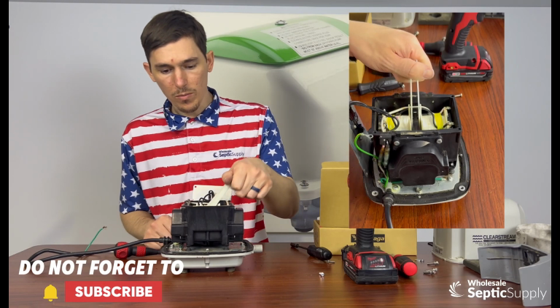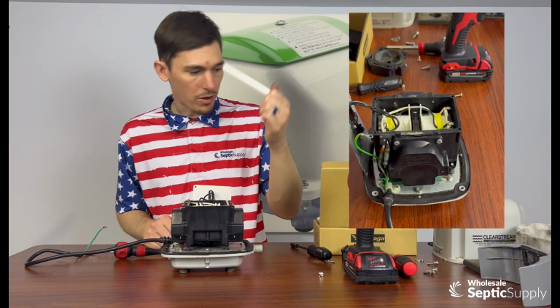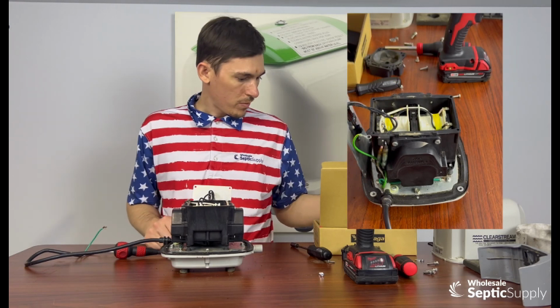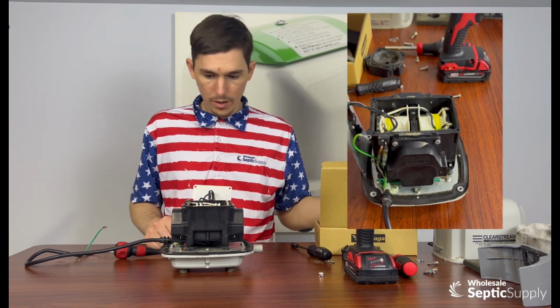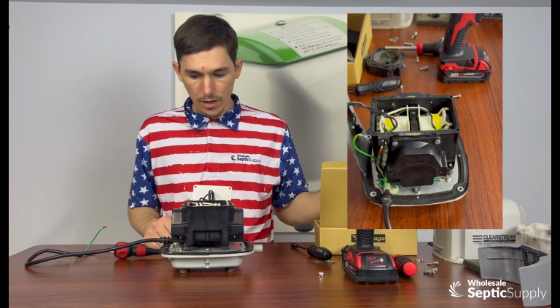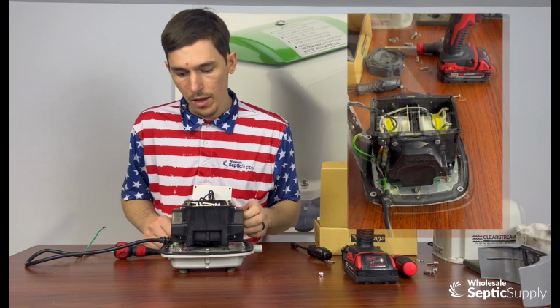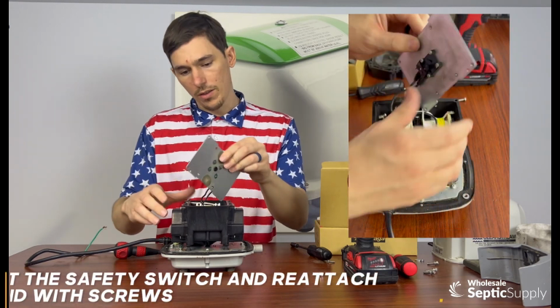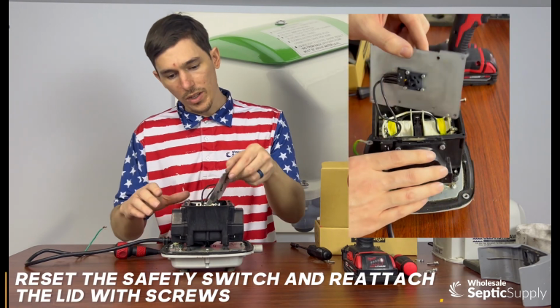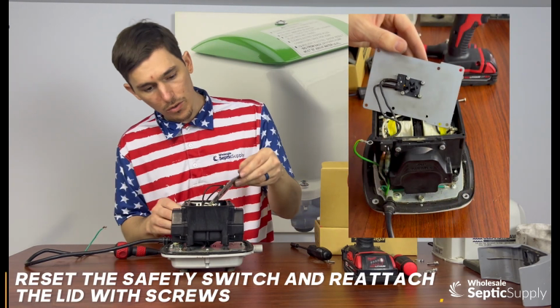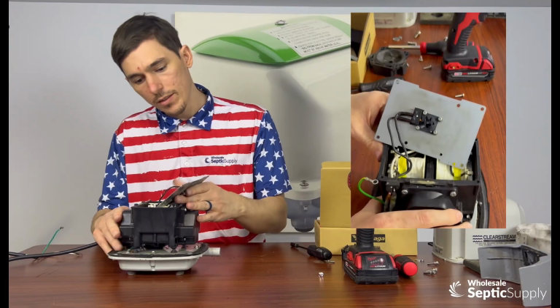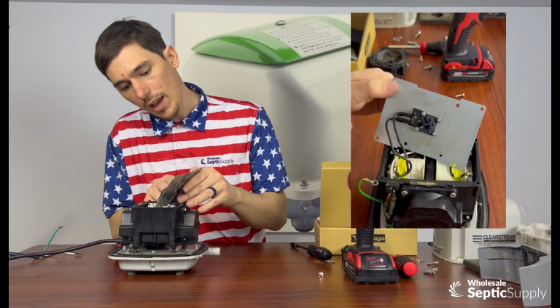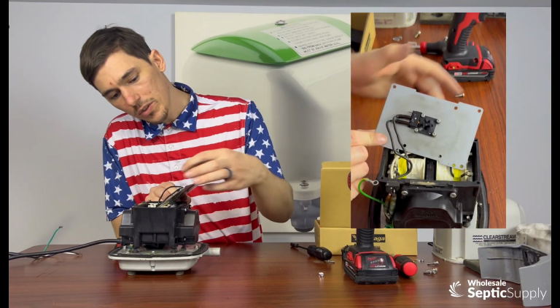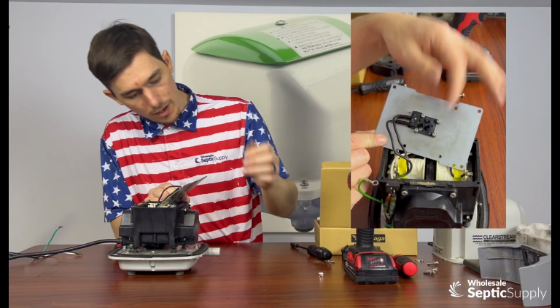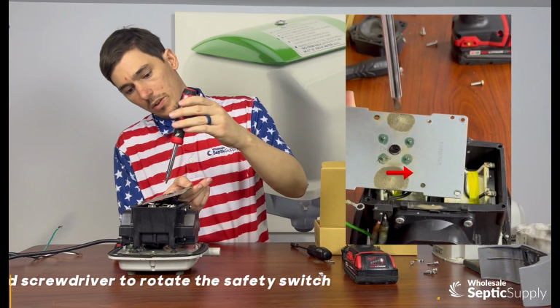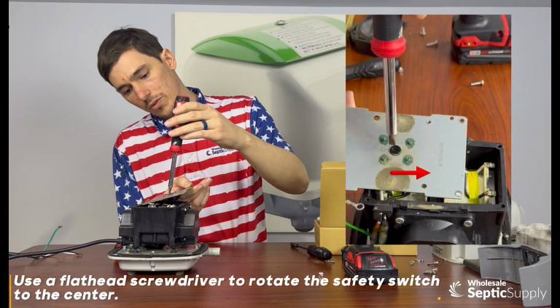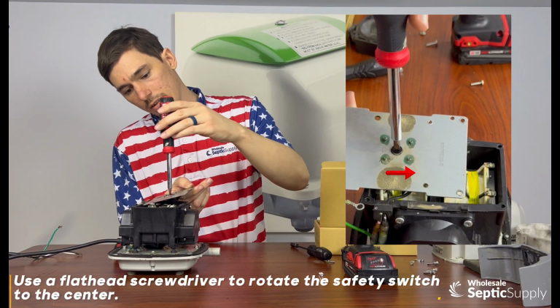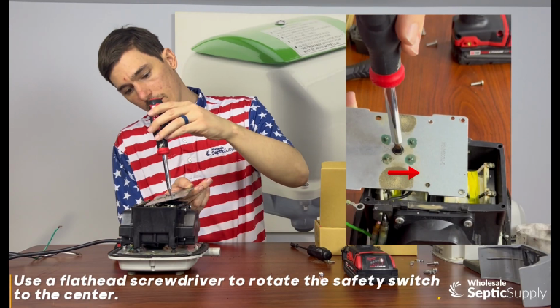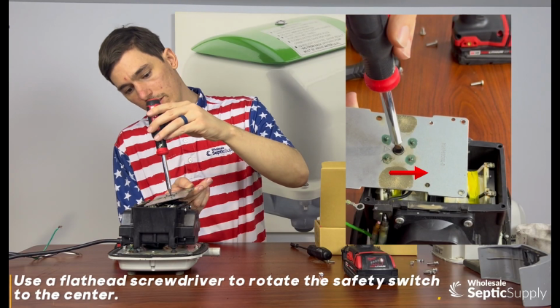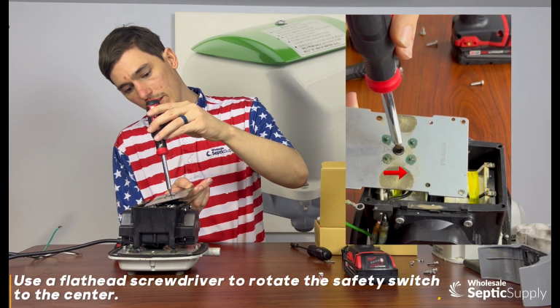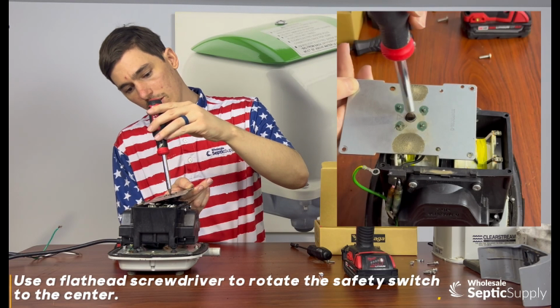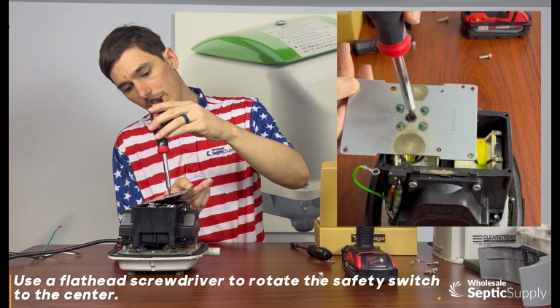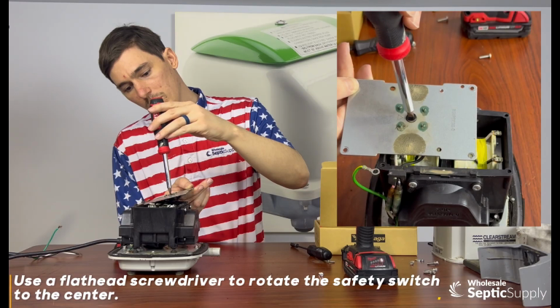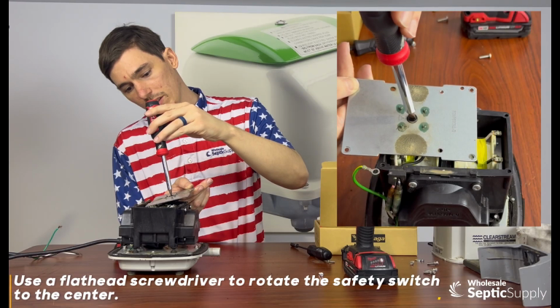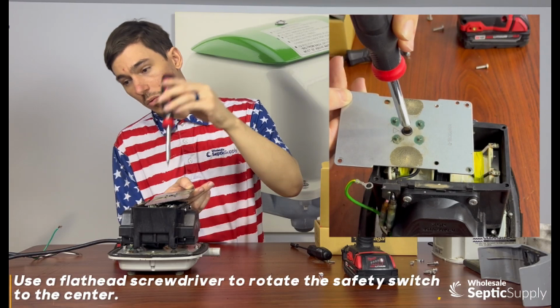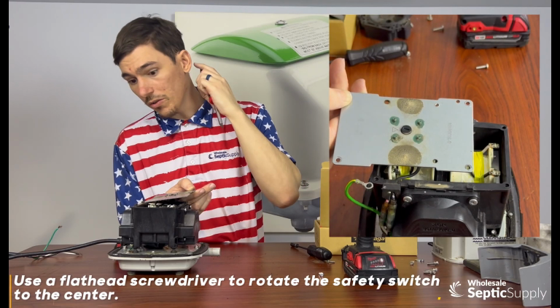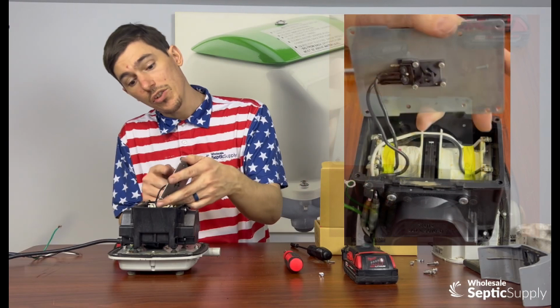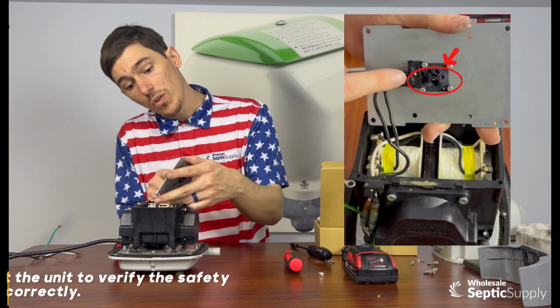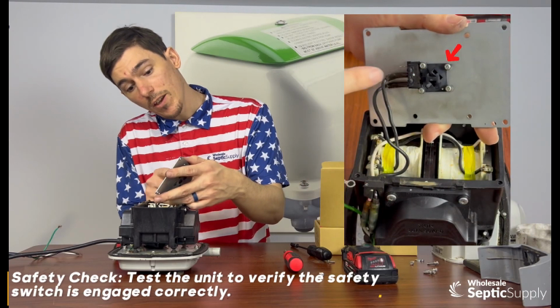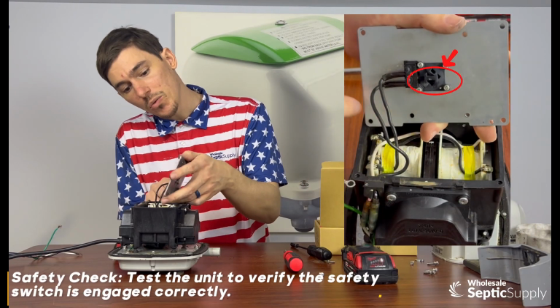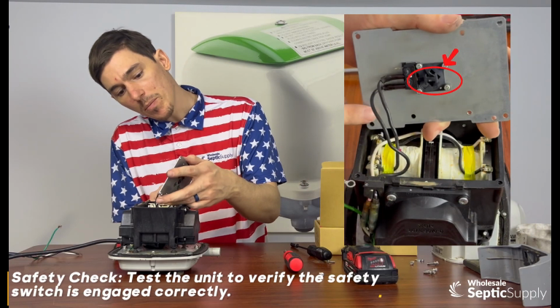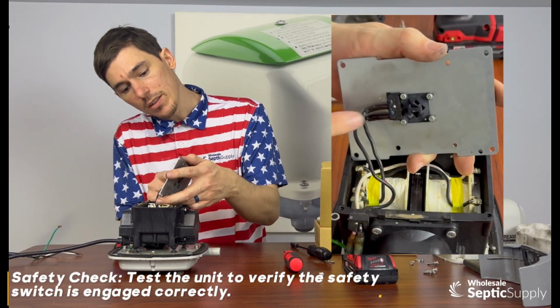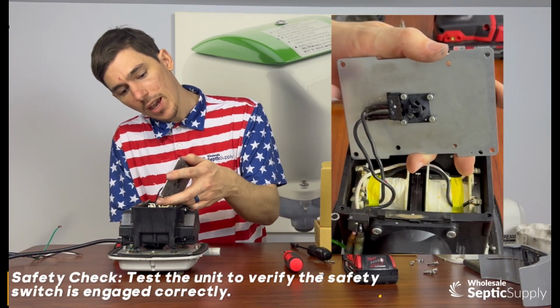We're going to remove our shims — that's done. Now the safety switch has a little switch inside. We're going to rotate this just to the very center. You may not feel very much pressure on this, but you will hear a little click. You can see we reset the safety switch on top — it's now engaged and ready to go.